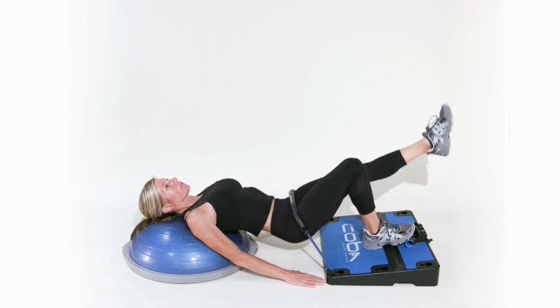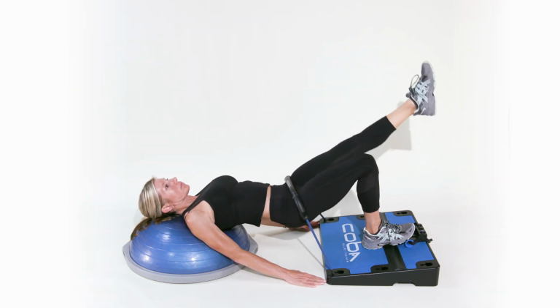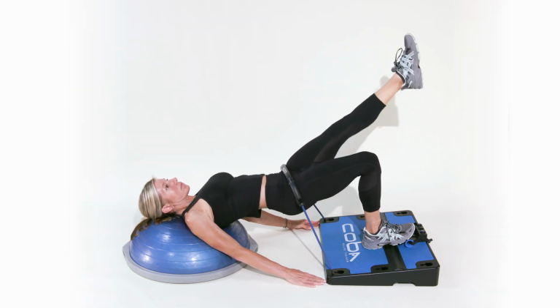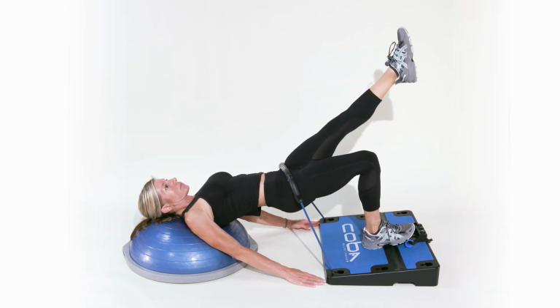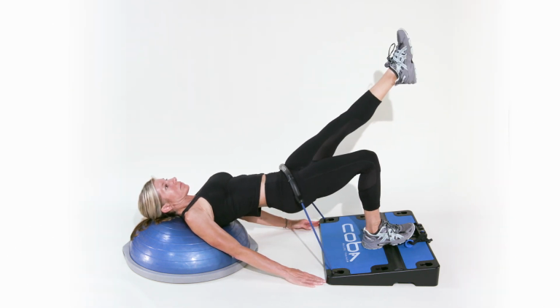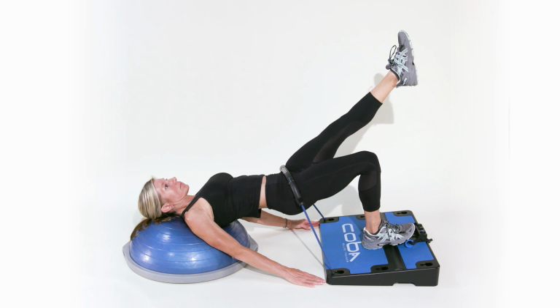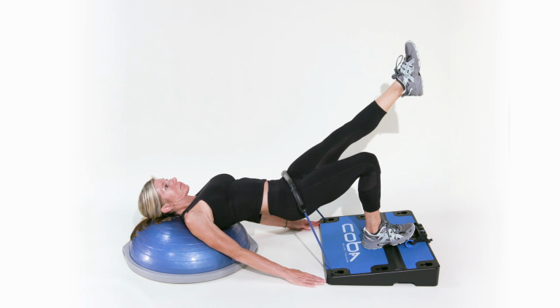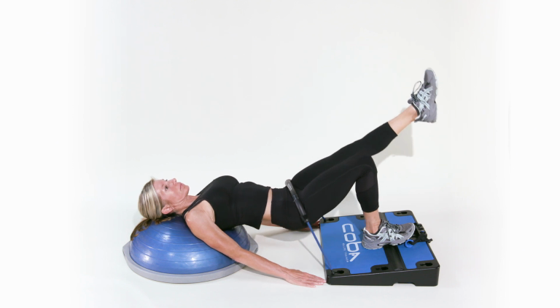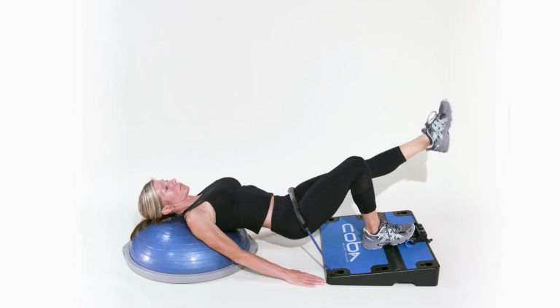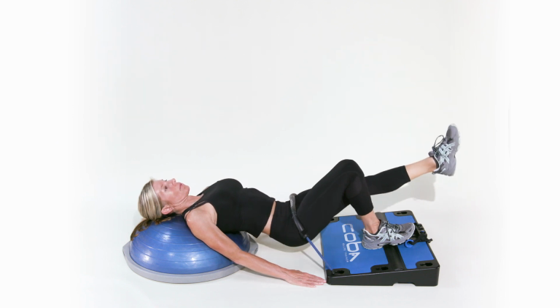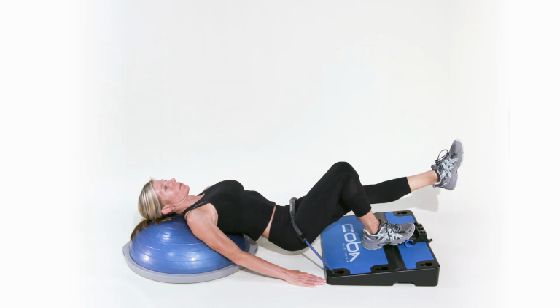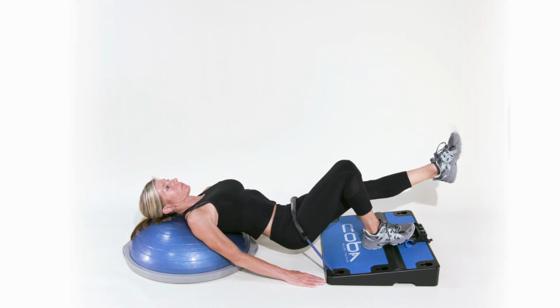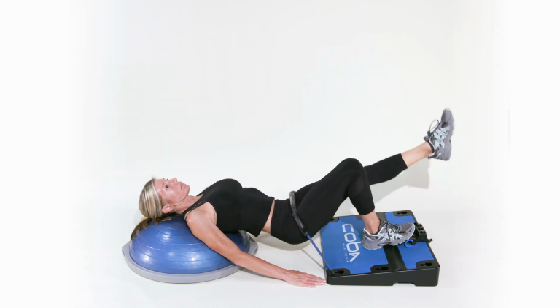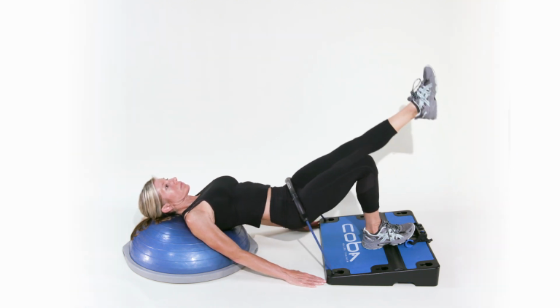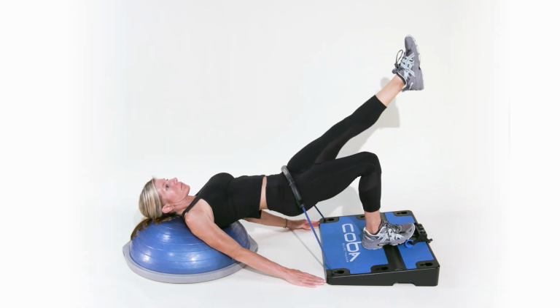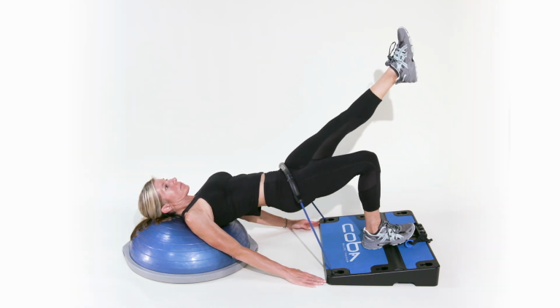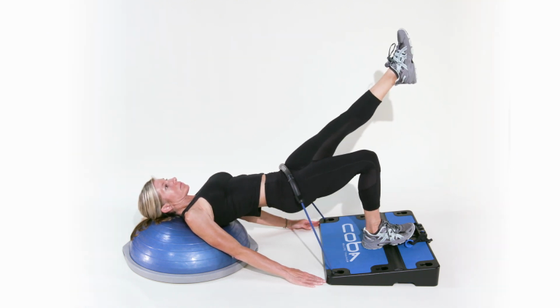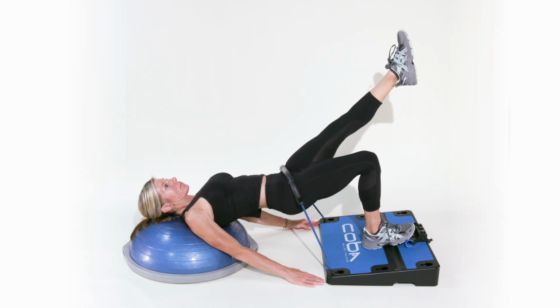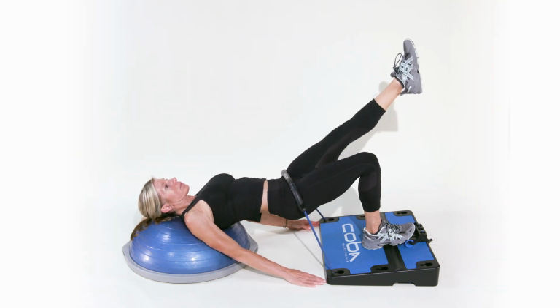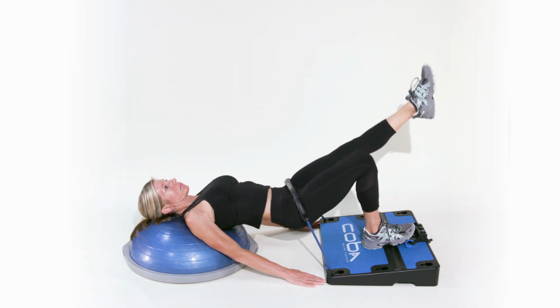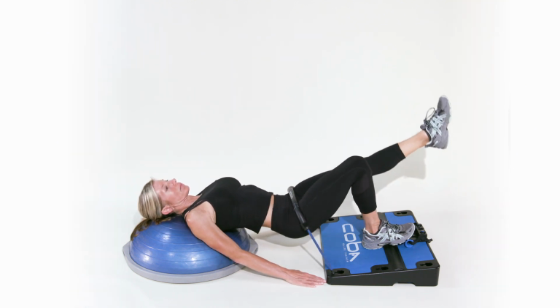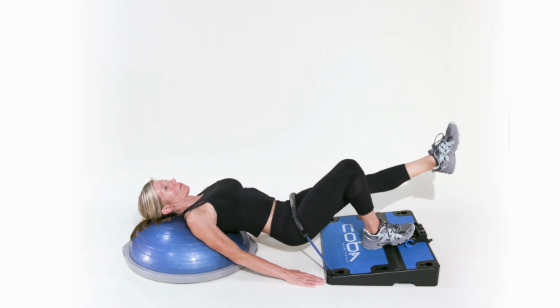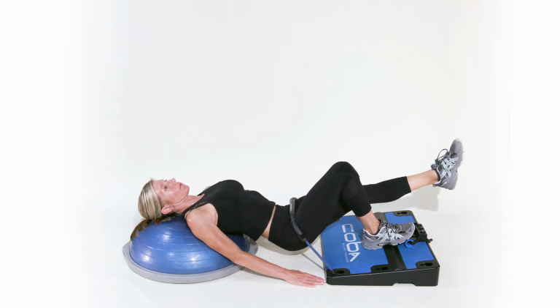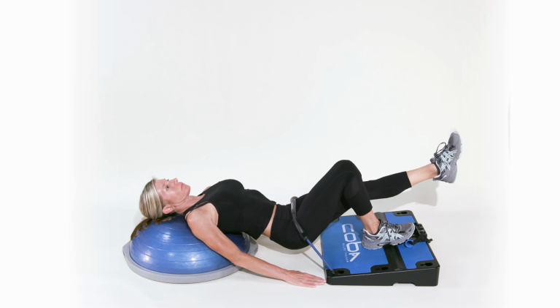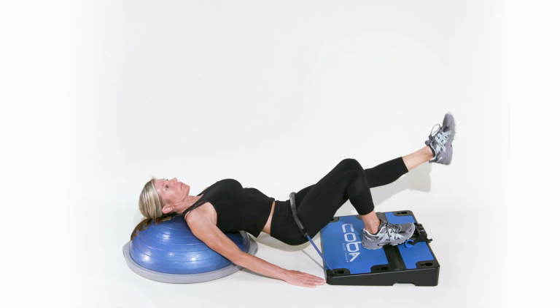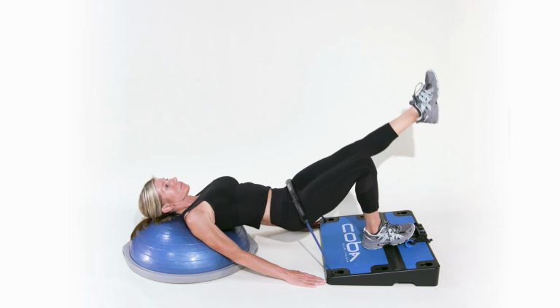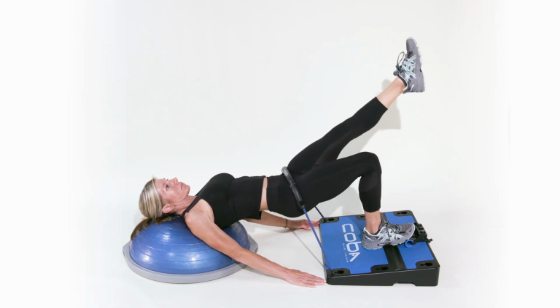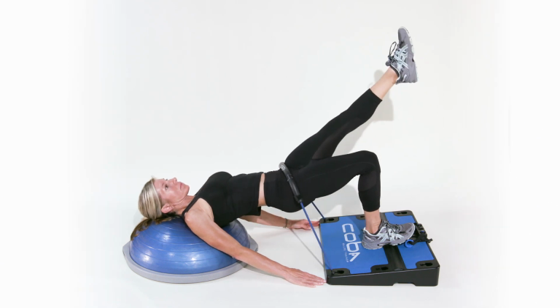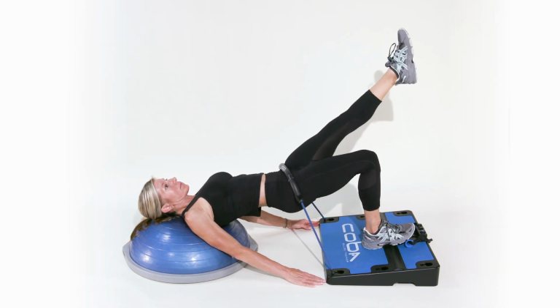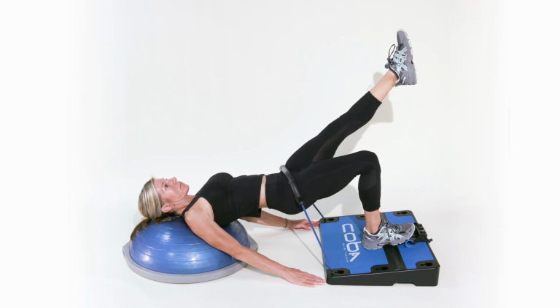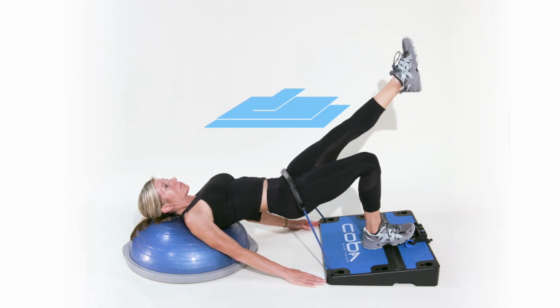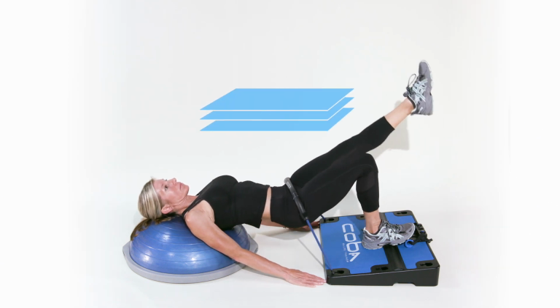While doing the movement, be sure to drive through your heel and concentrate on the glute engagement. Lower back down to starting position. Repeat for desired set.